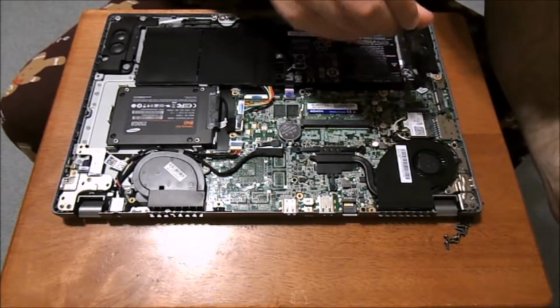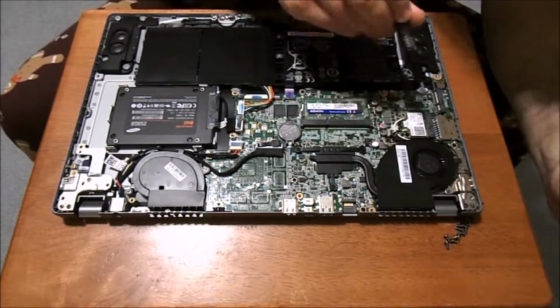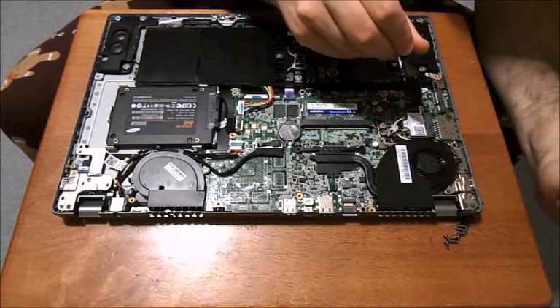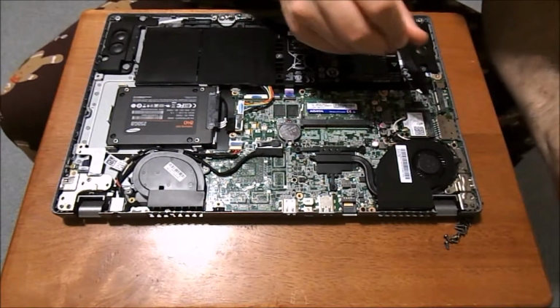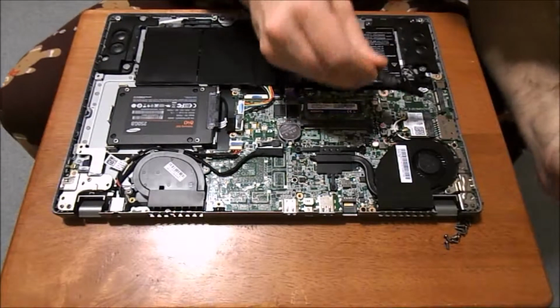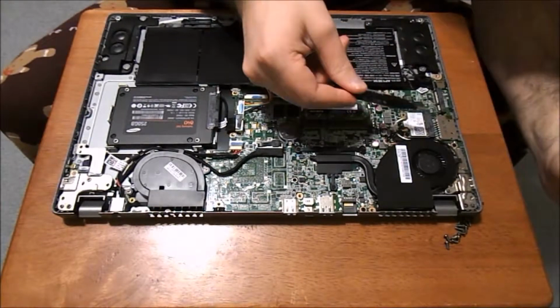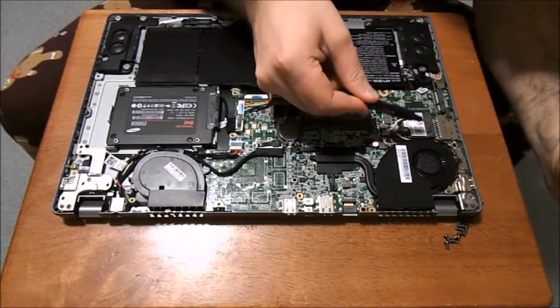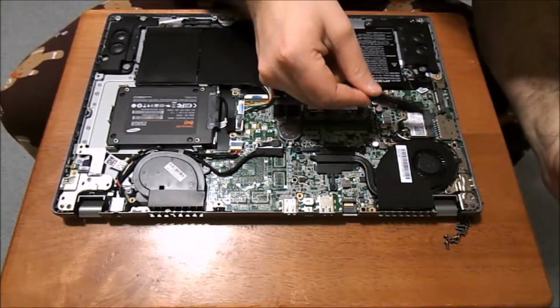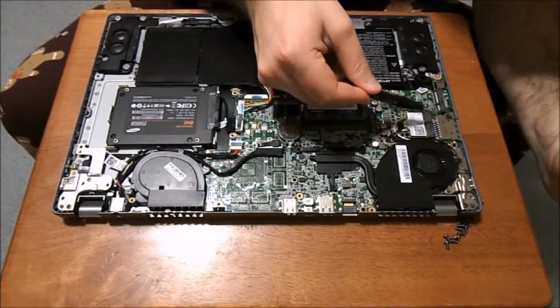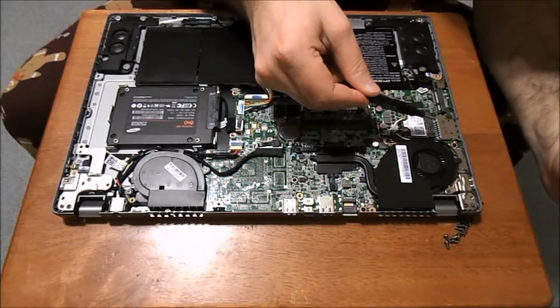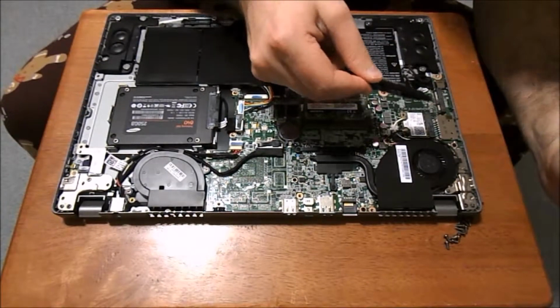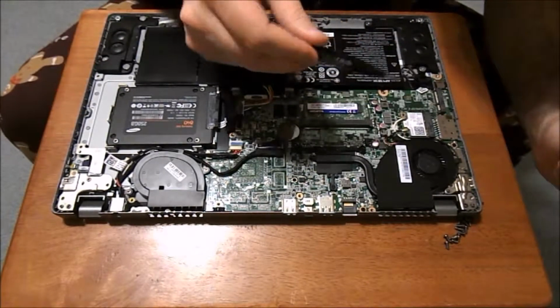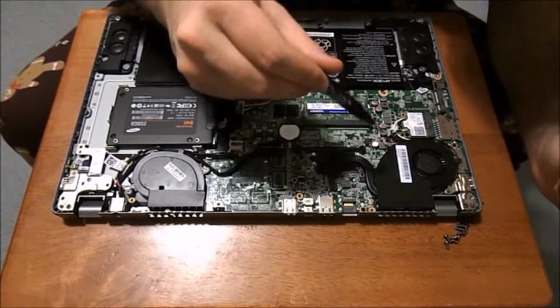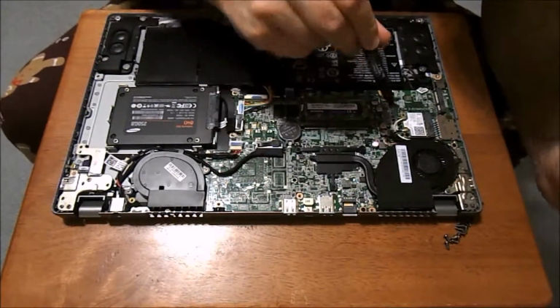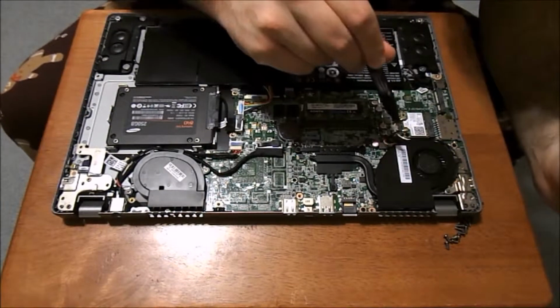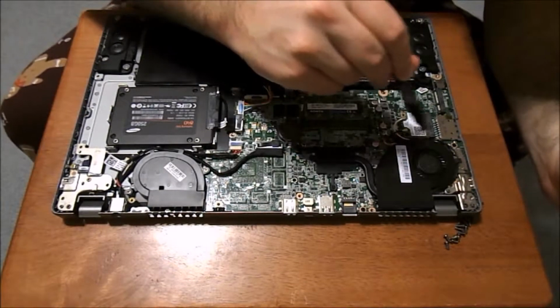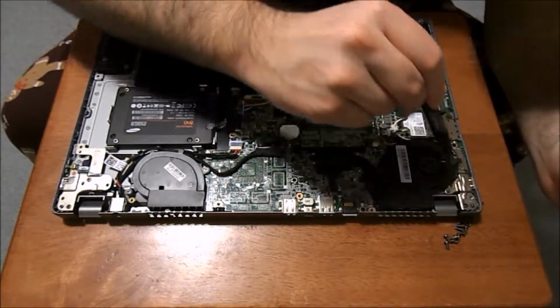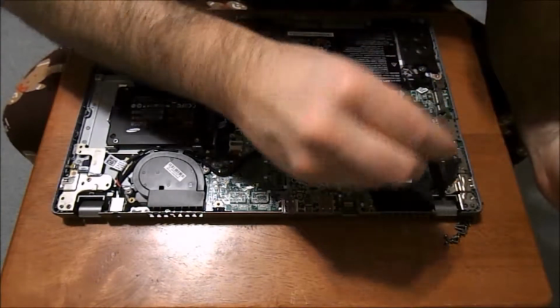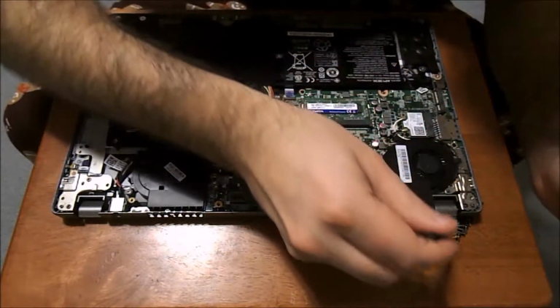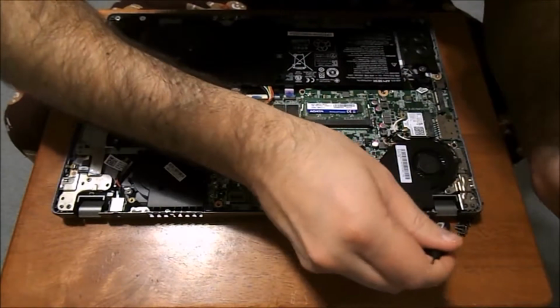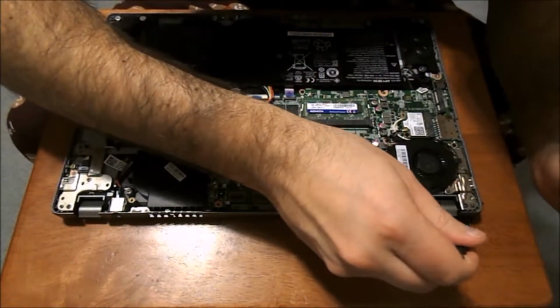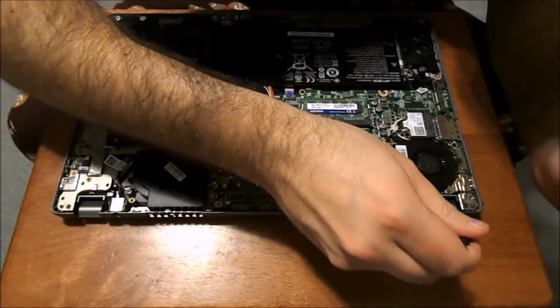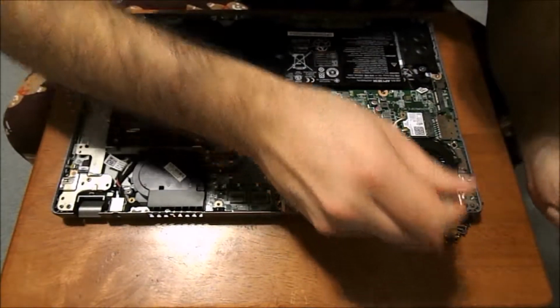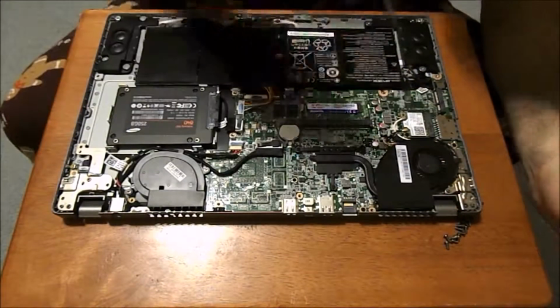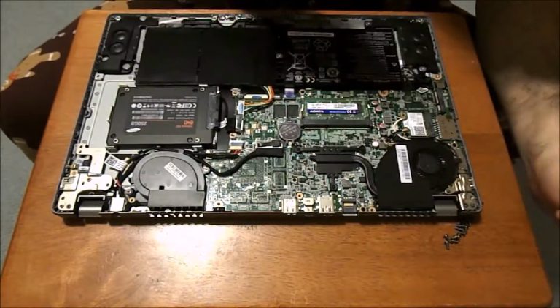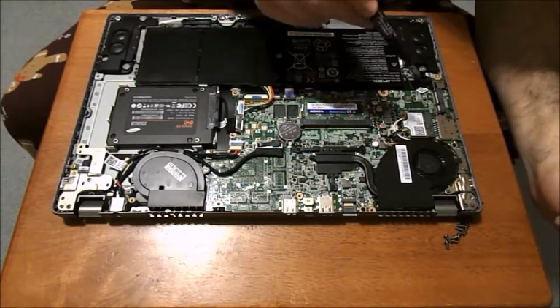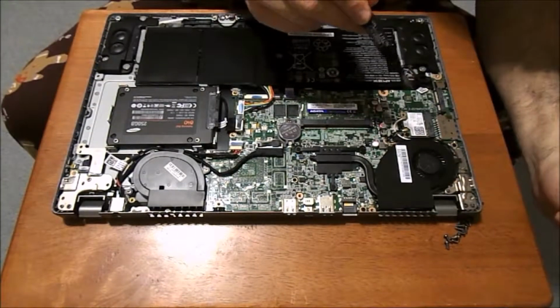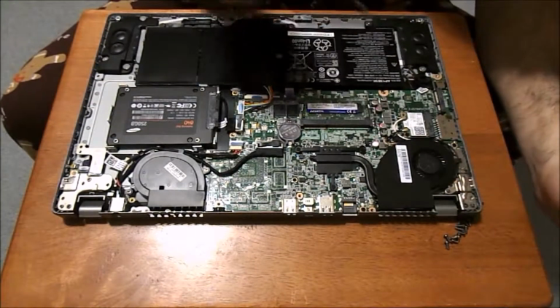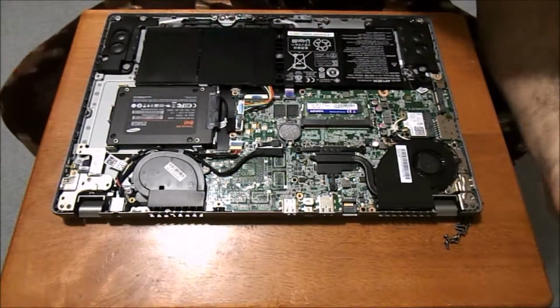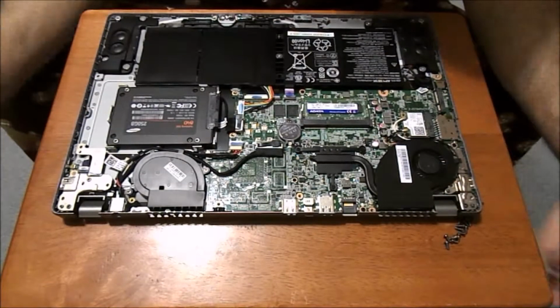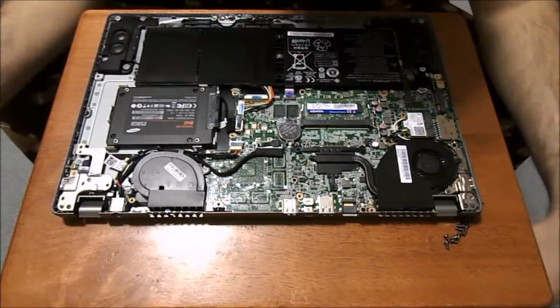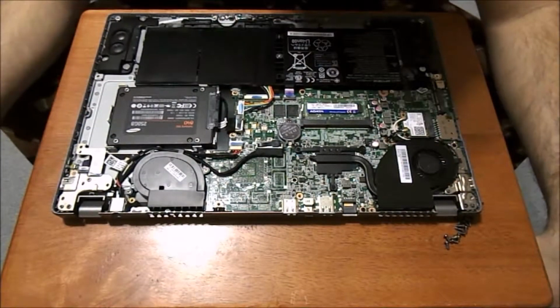It just slides into this setting right here, and you can trace the wires back so you can disconnect the wires and plug in your new wireless card and have it all set up to go.